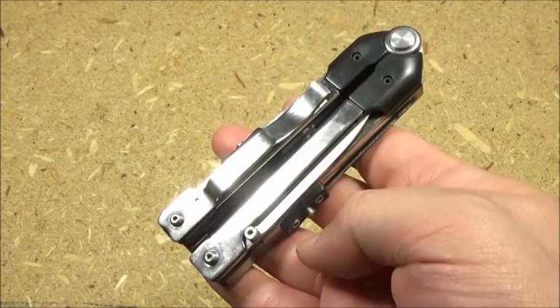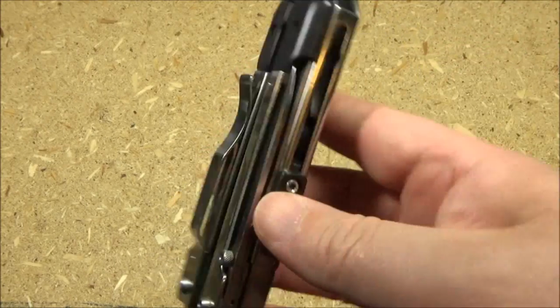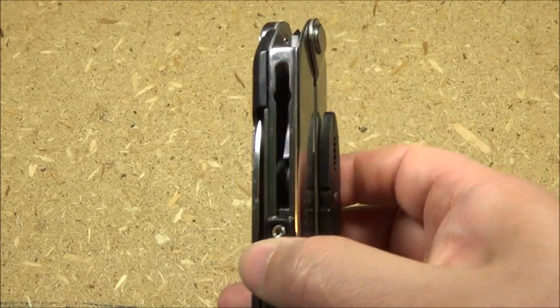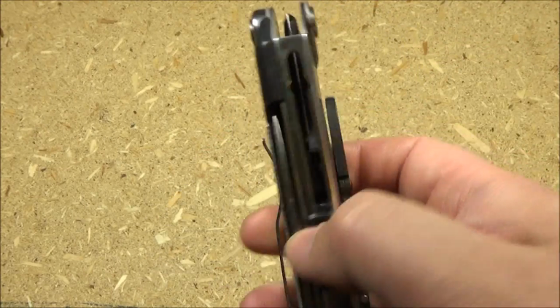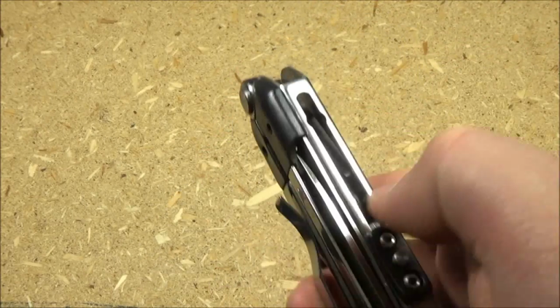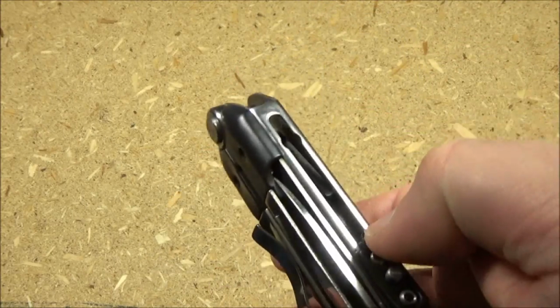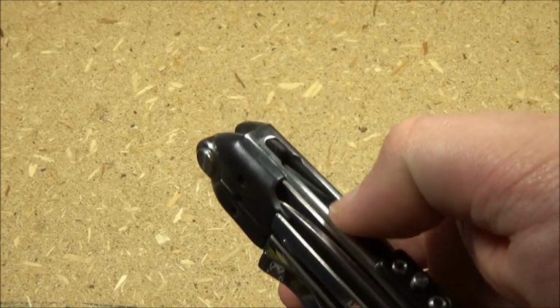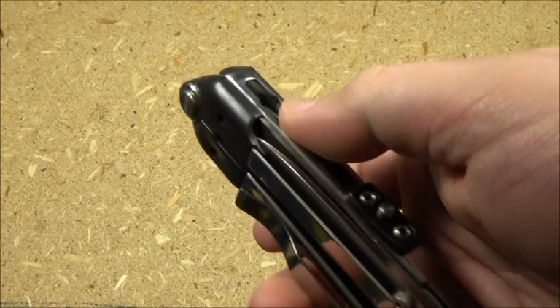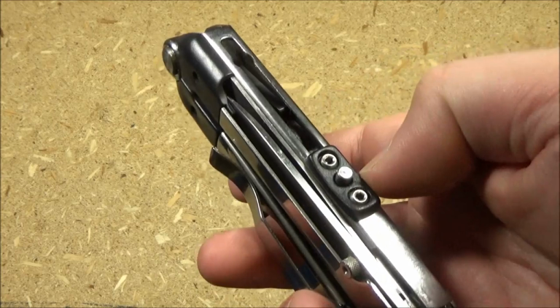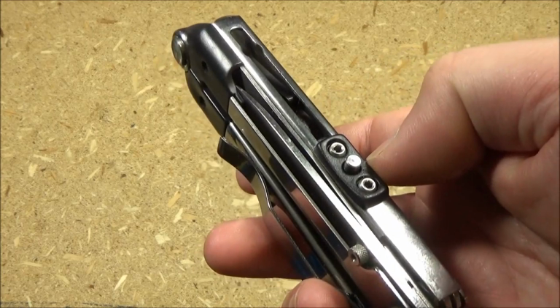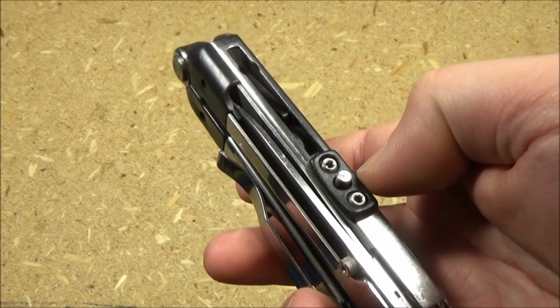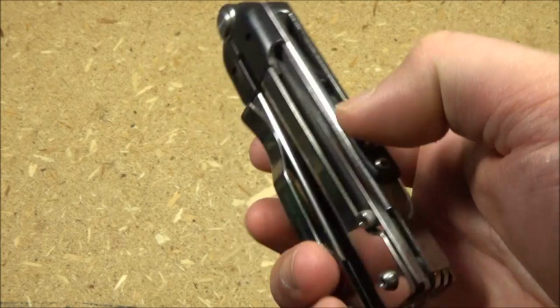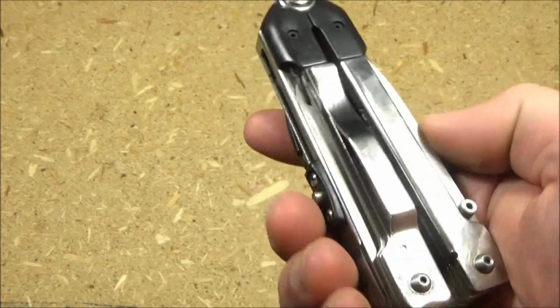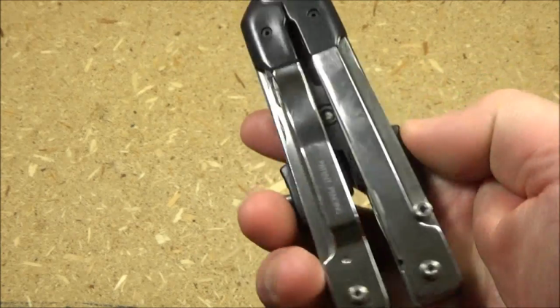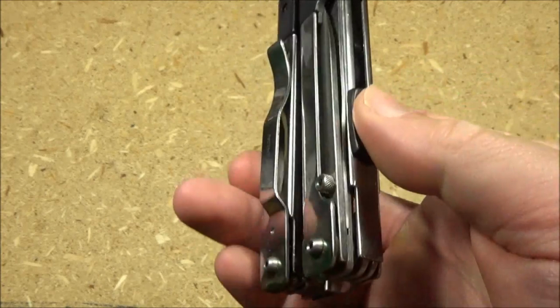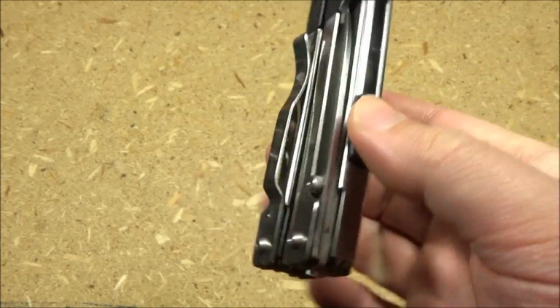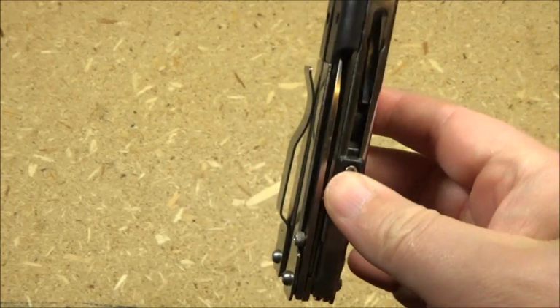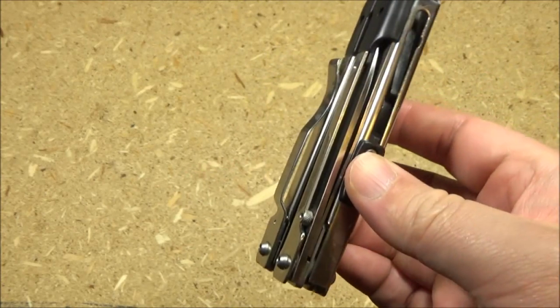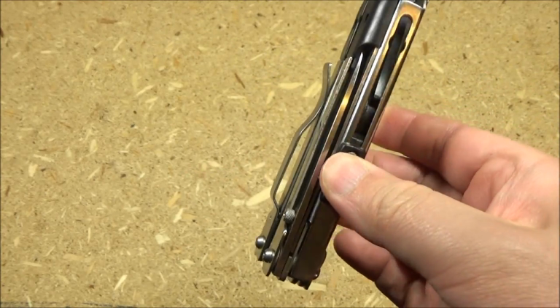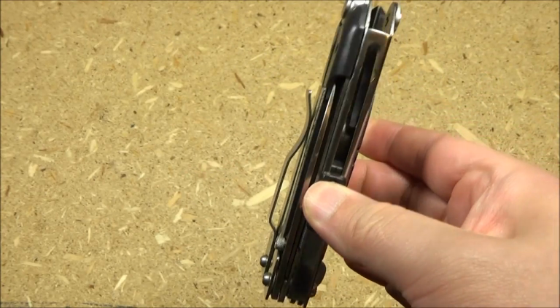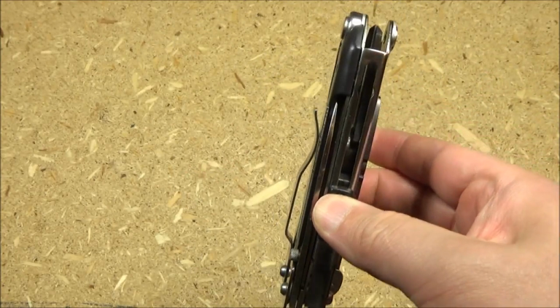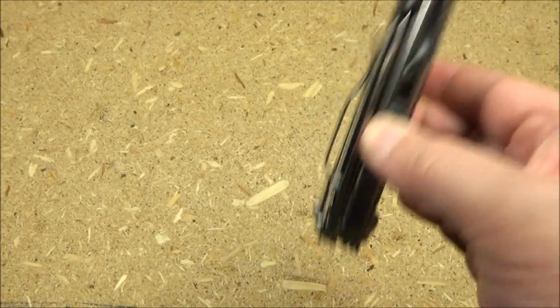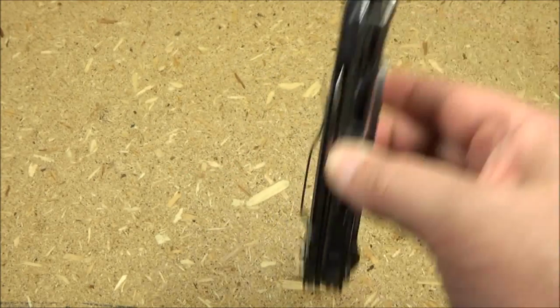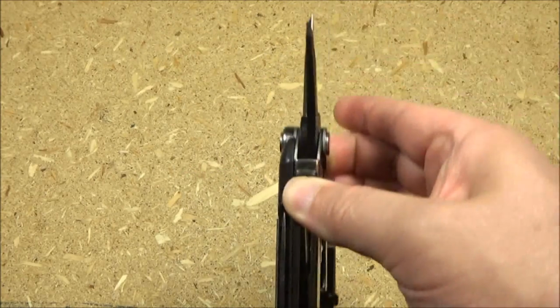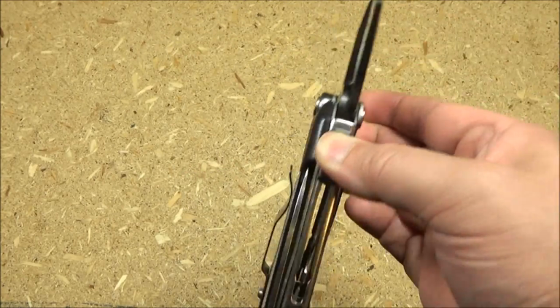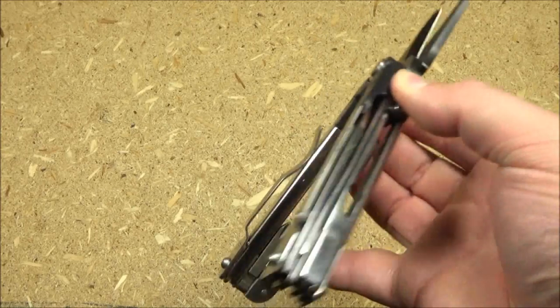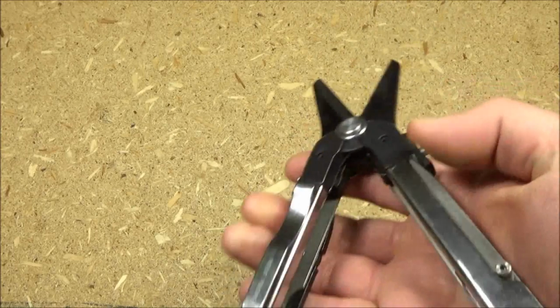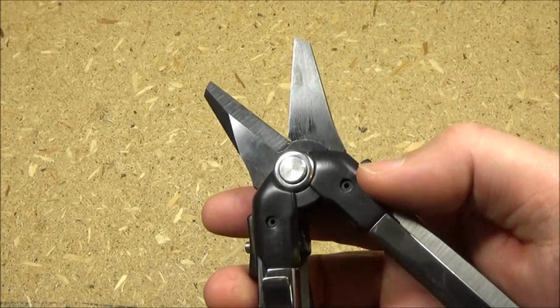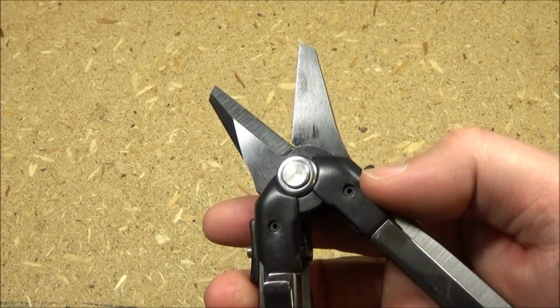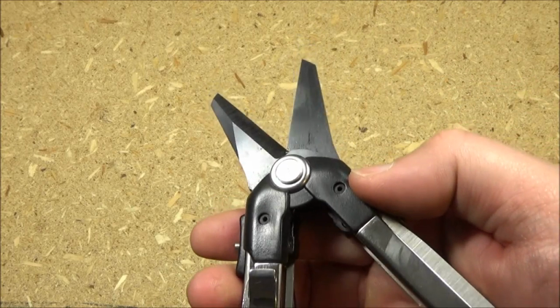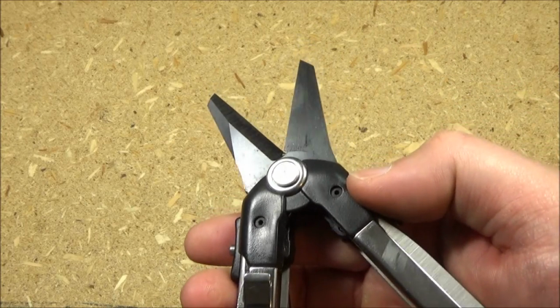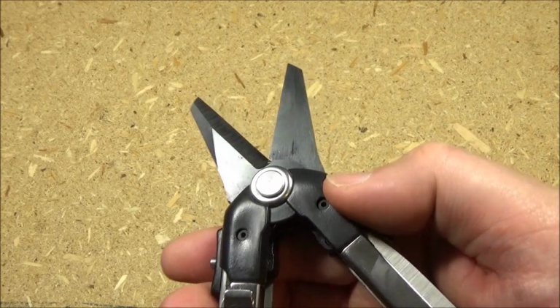Now to deploy the shears one-handed, it actually has a sliding mechanism. You push down on these and then you just go like that. All right, so that's cool.